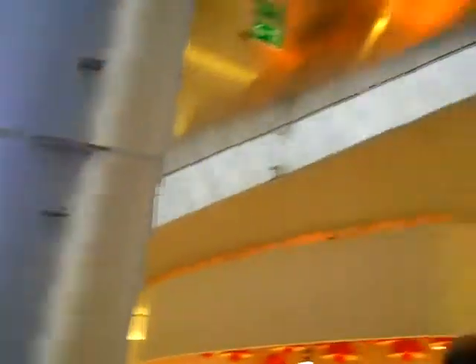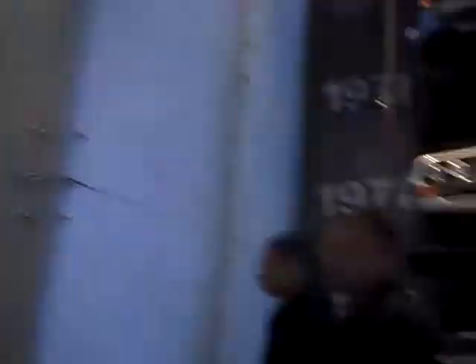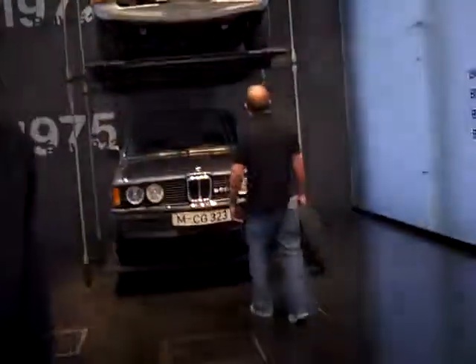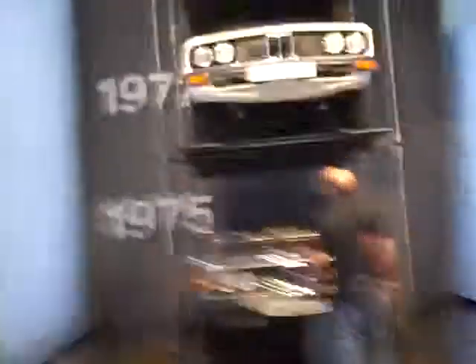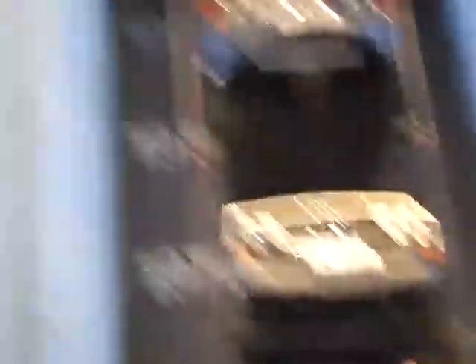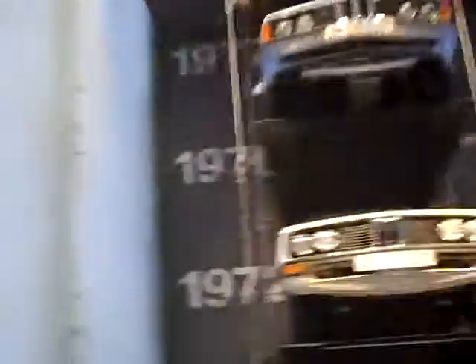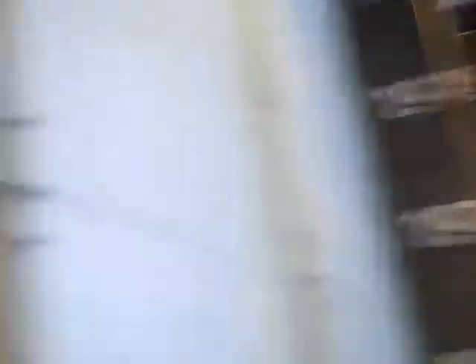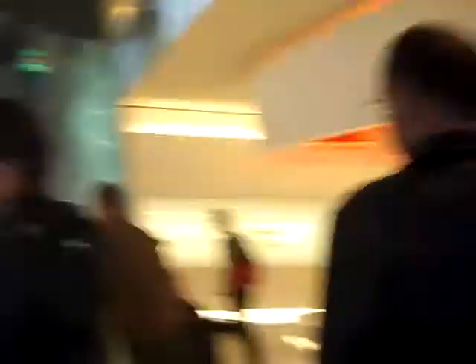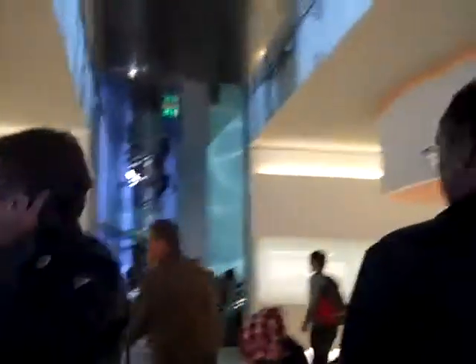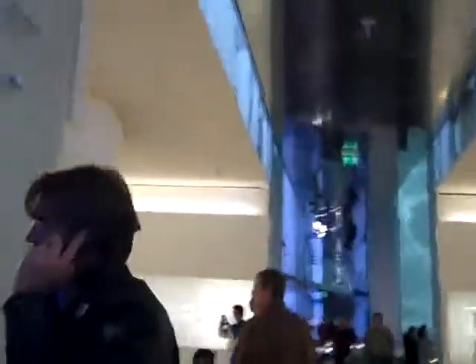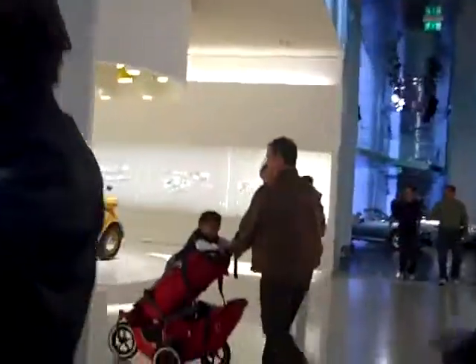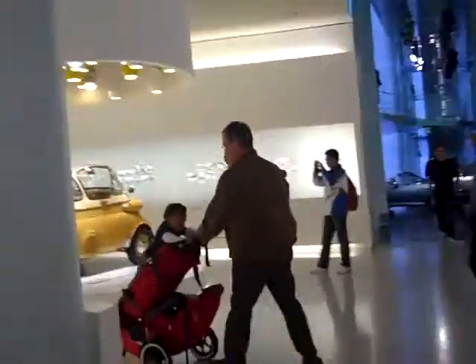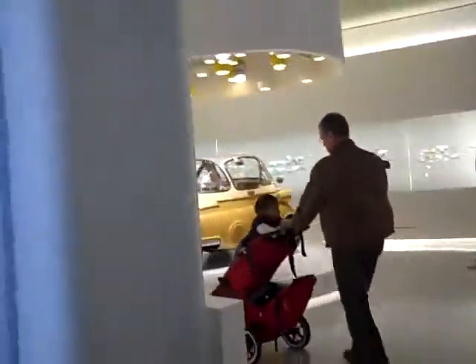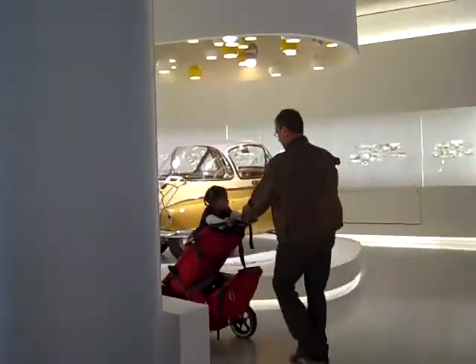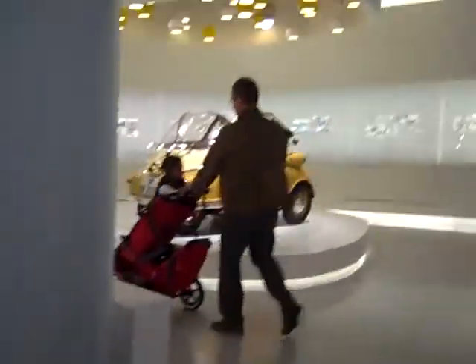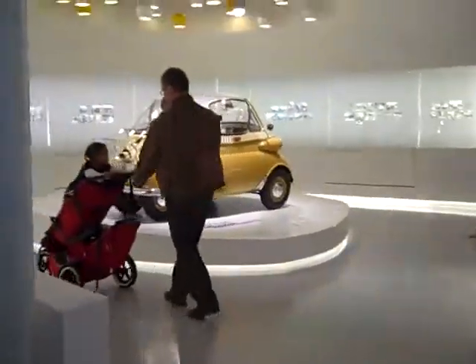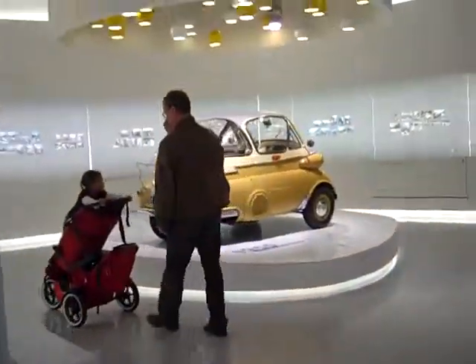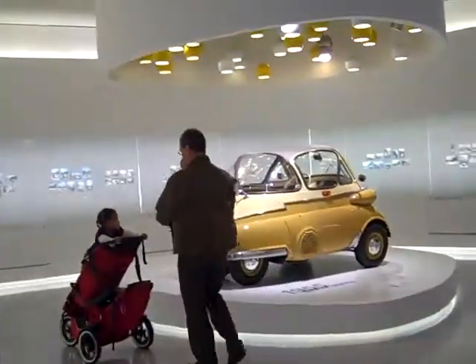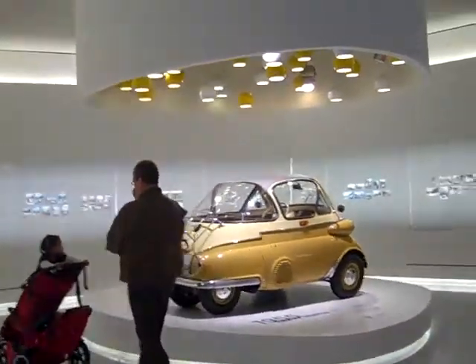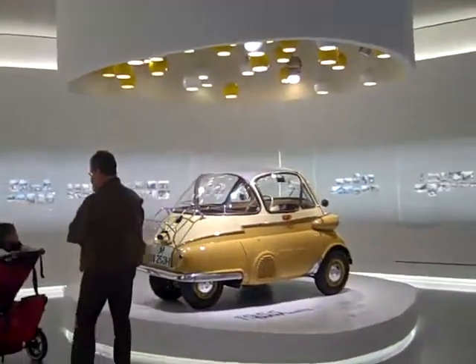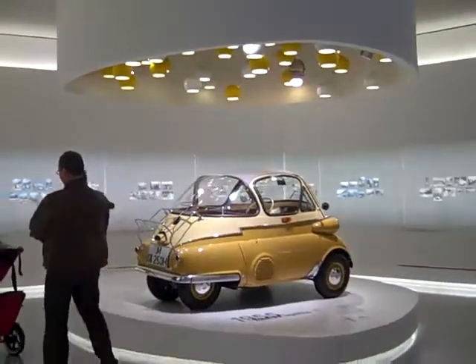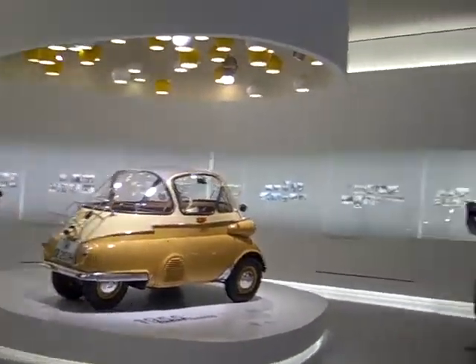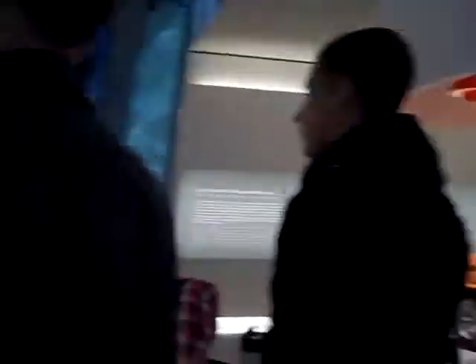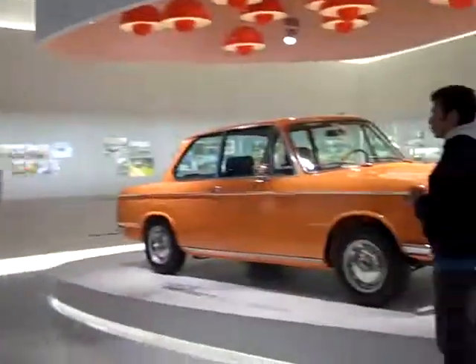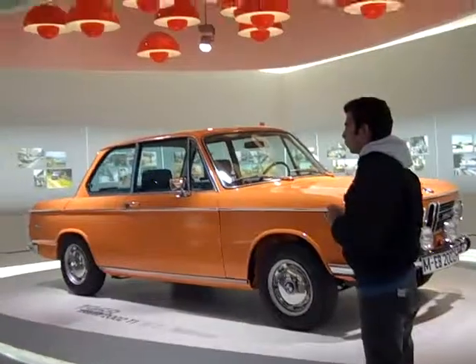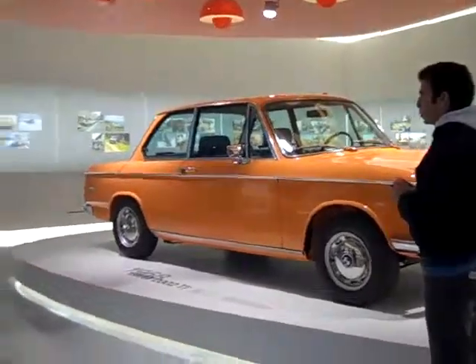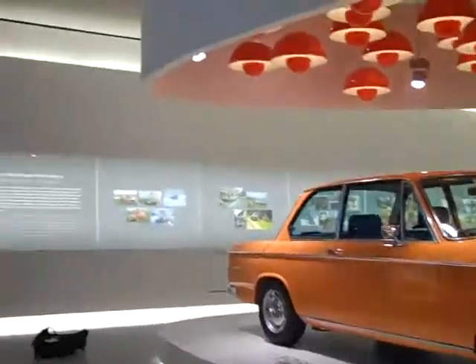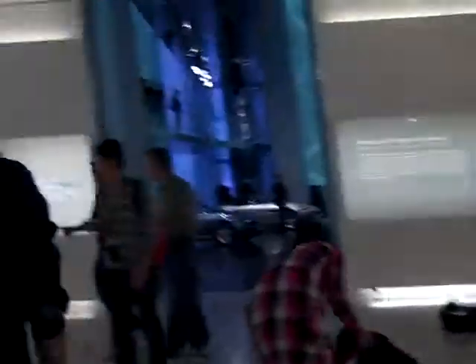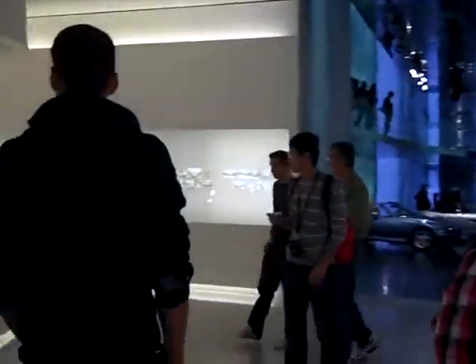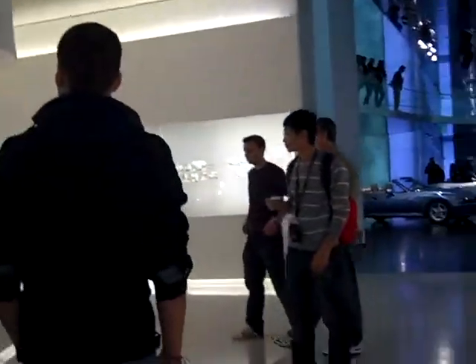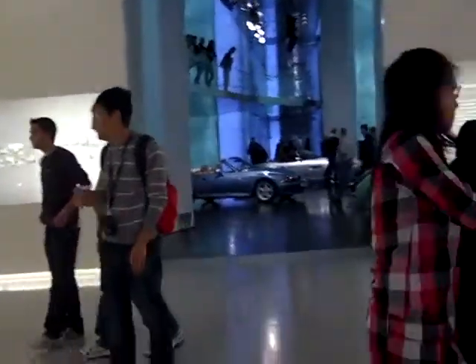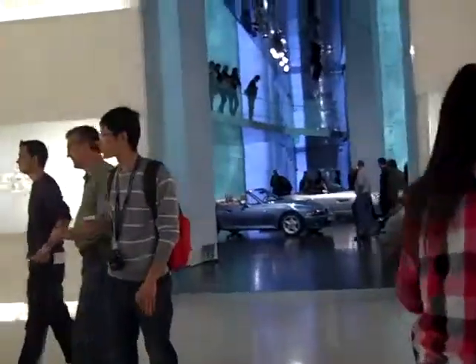It's a really fun museum. Adam's loving it. I don't even know how many pictures he's taken. I've just been keeping him company.